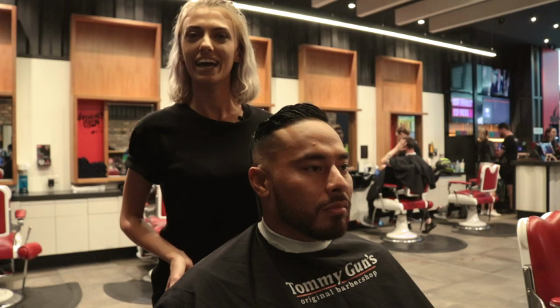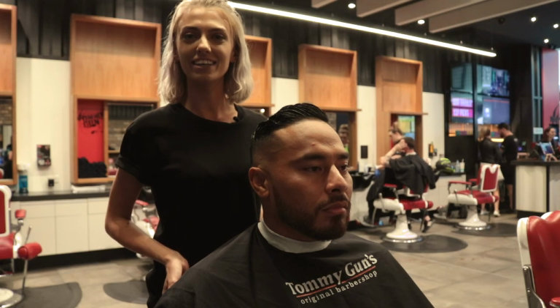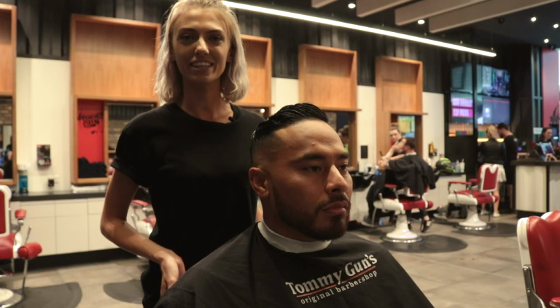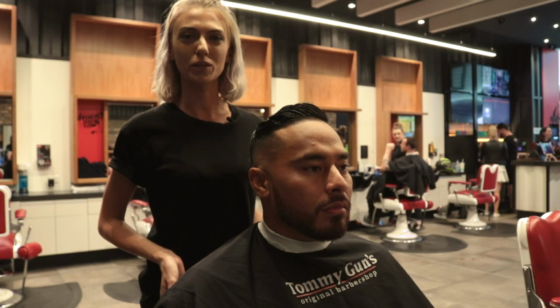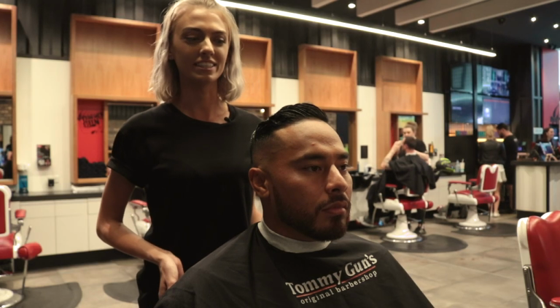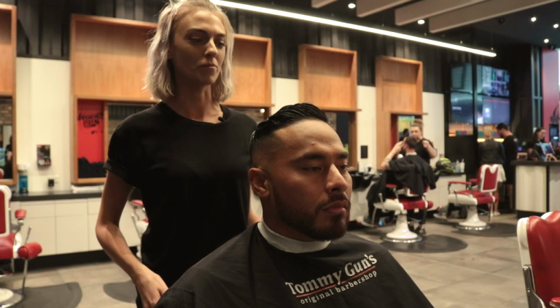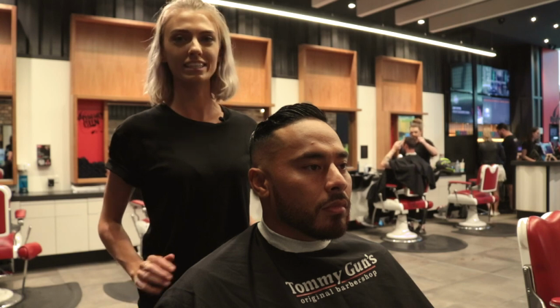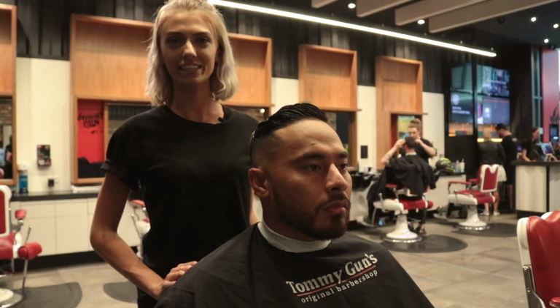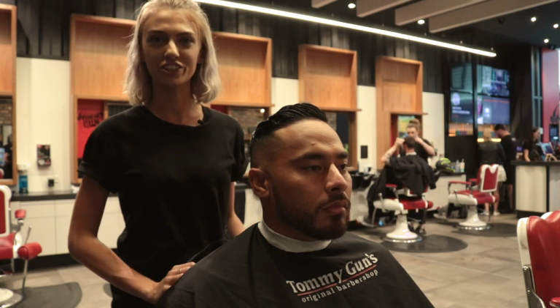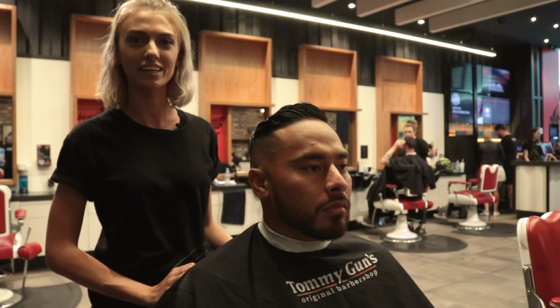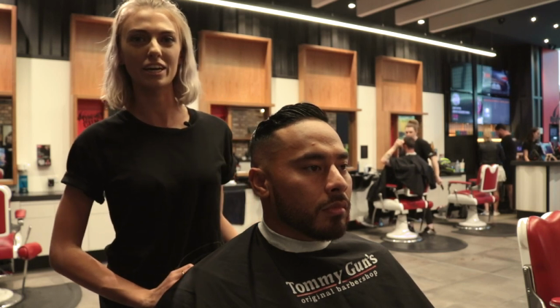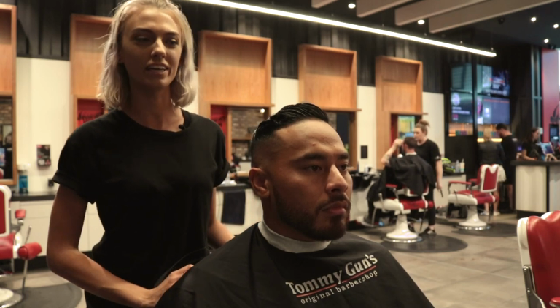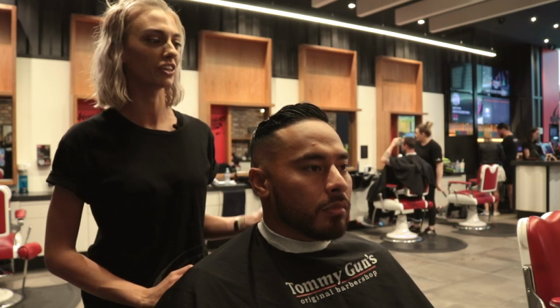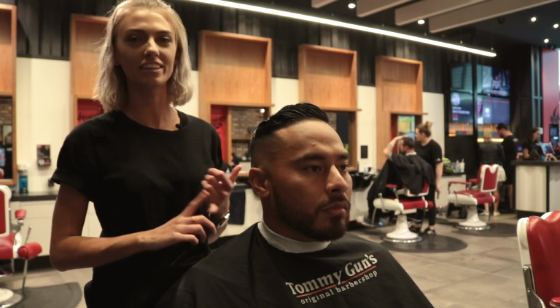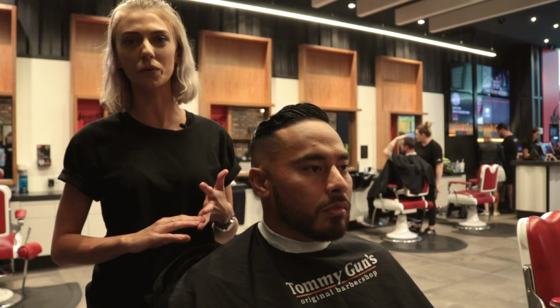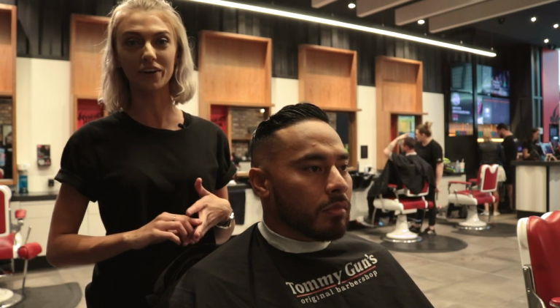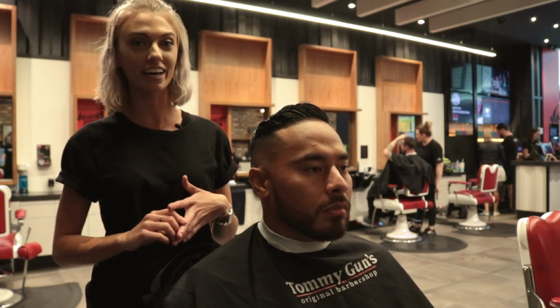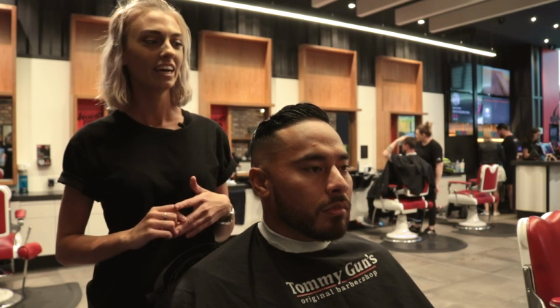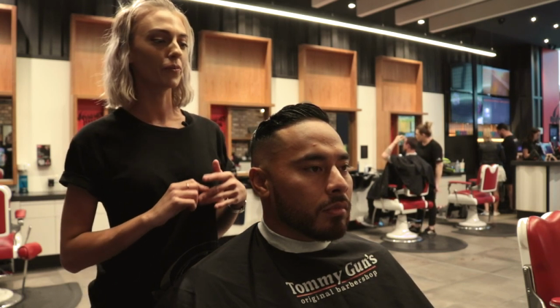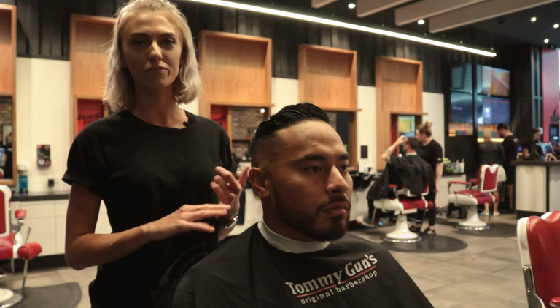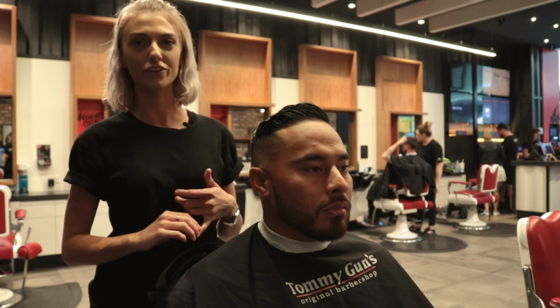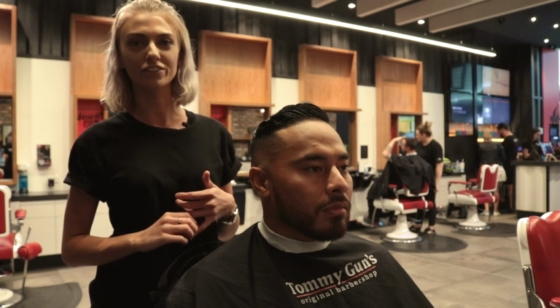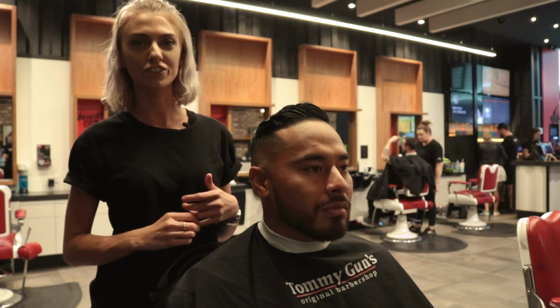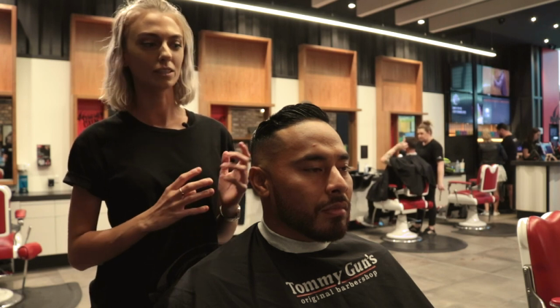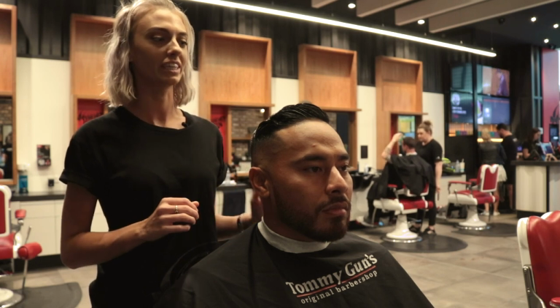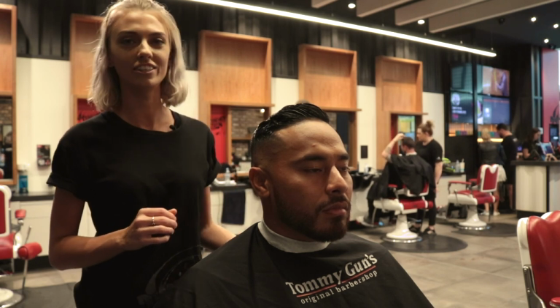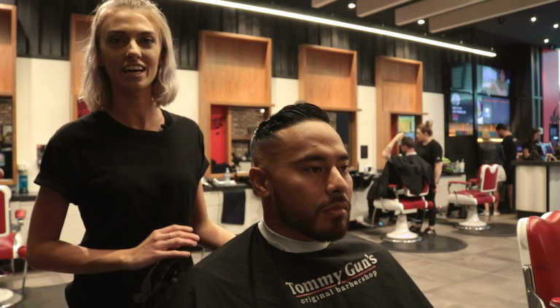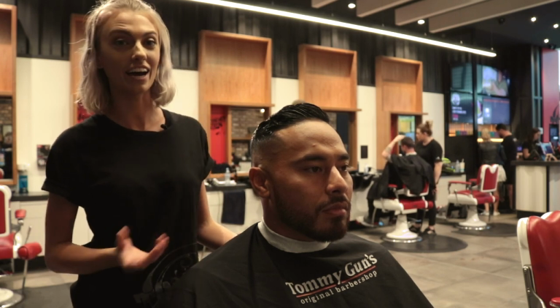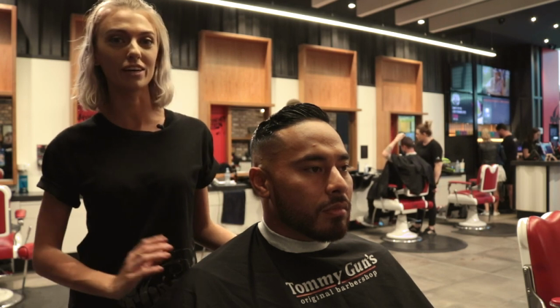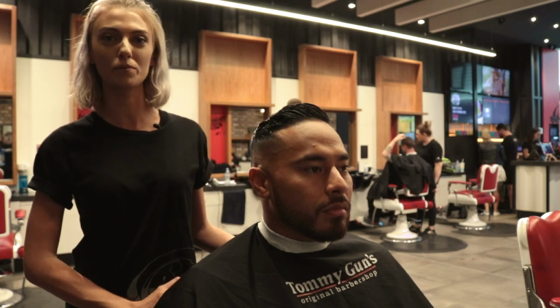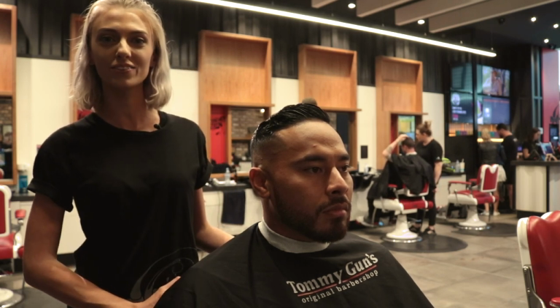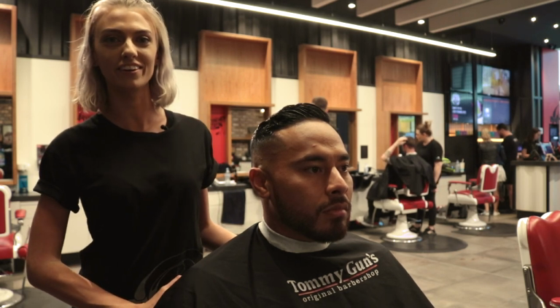Hey guys, it's Hayley from Tommy Guns. I'm here today to show you how to manage your thick, coarse, curly hair. If you want to get rid of the curls, I'll show you some tricks on how to do that with some of the products we have here.